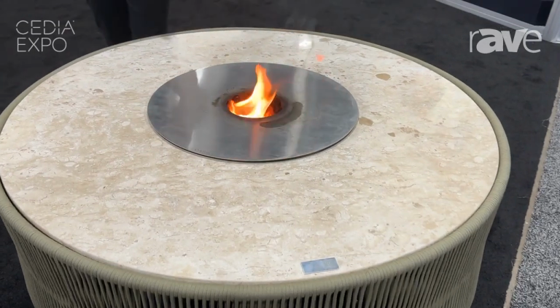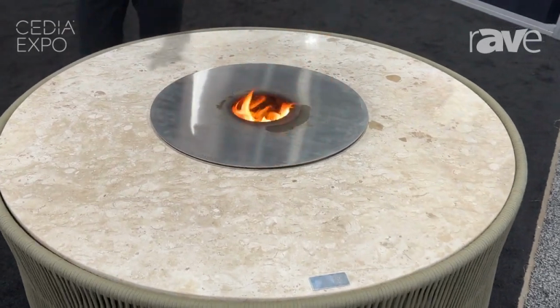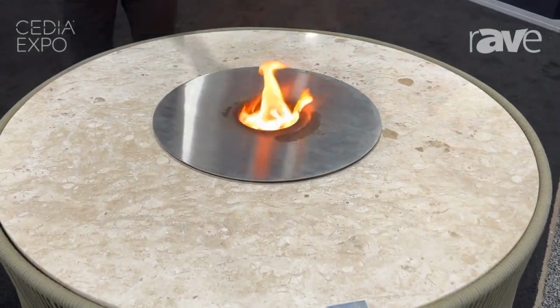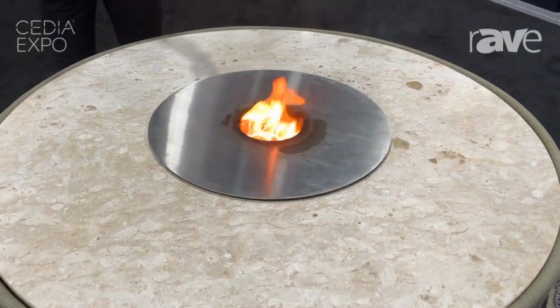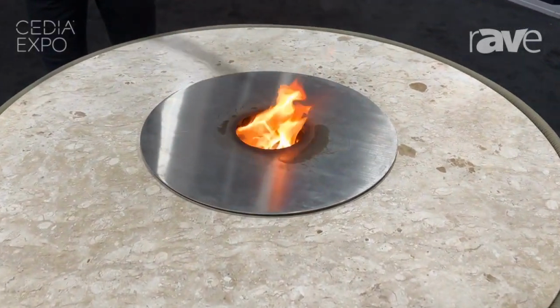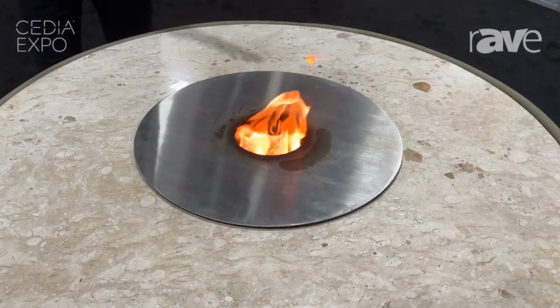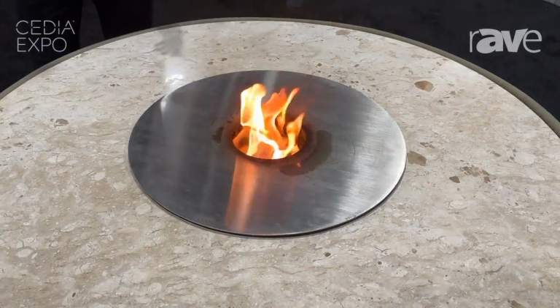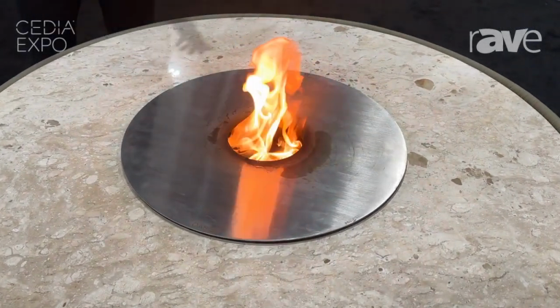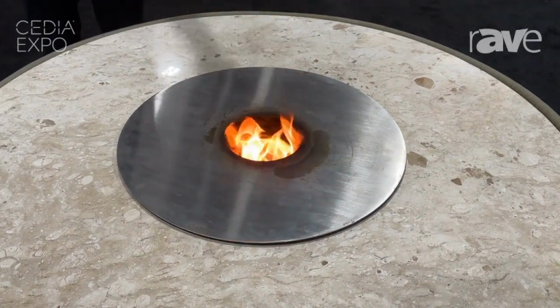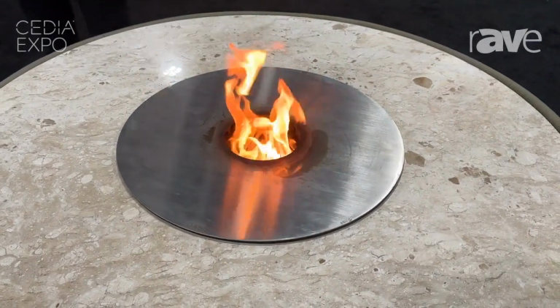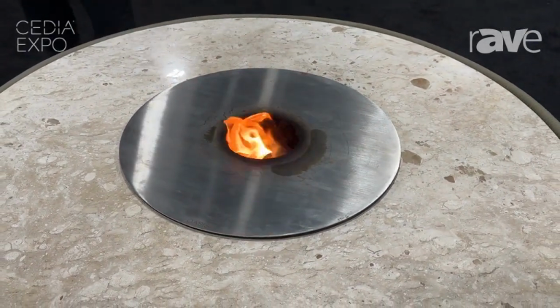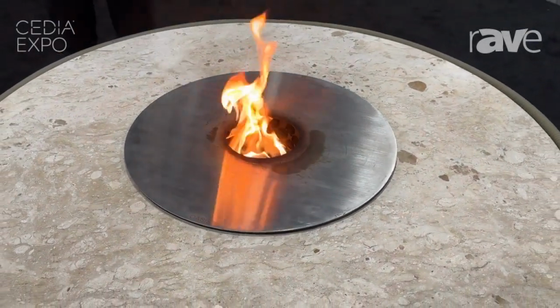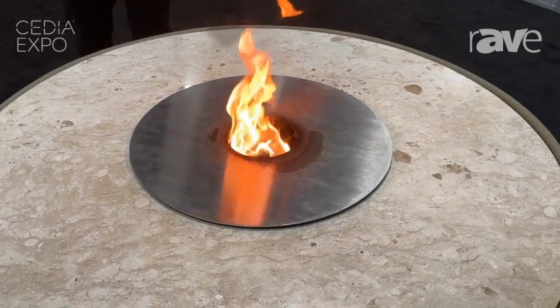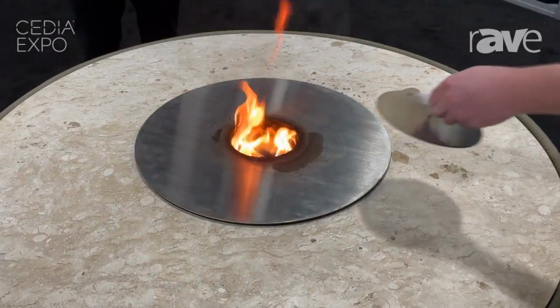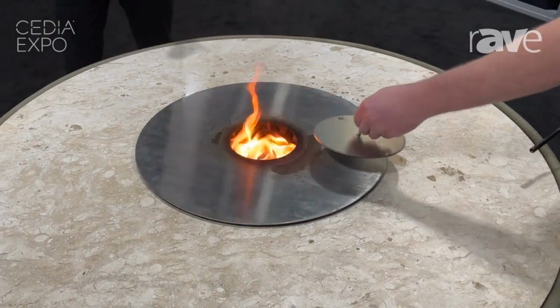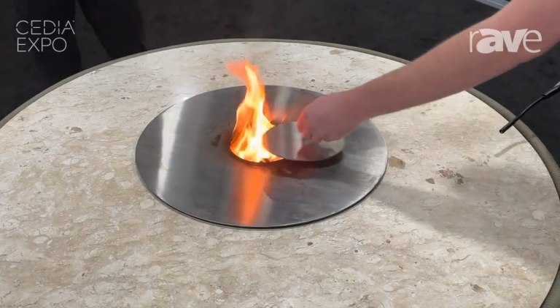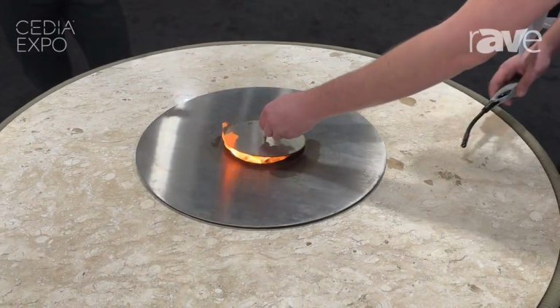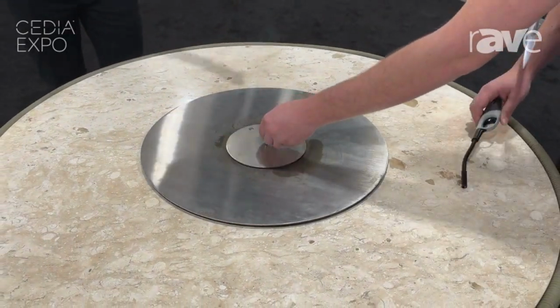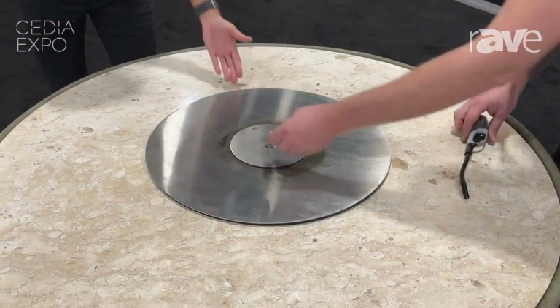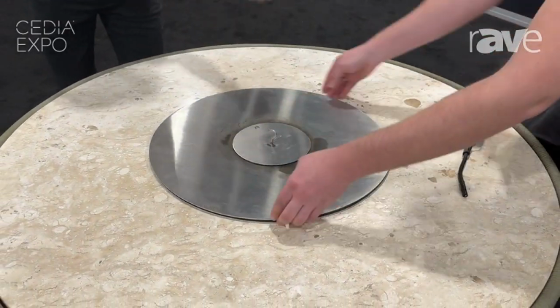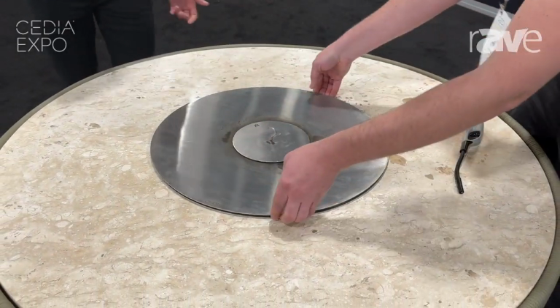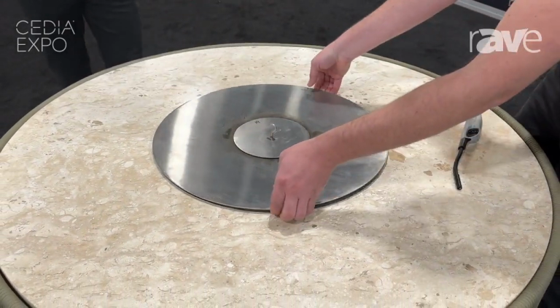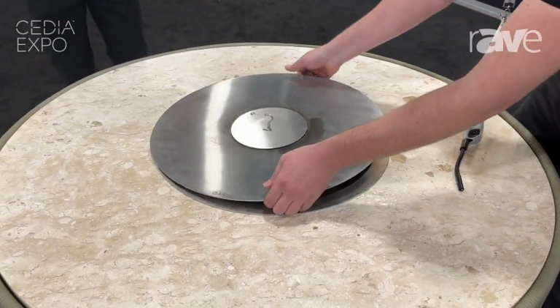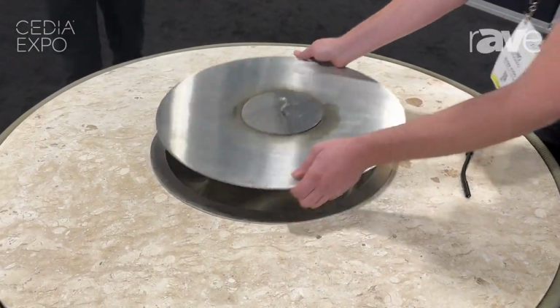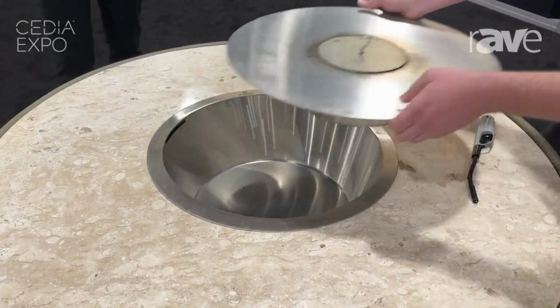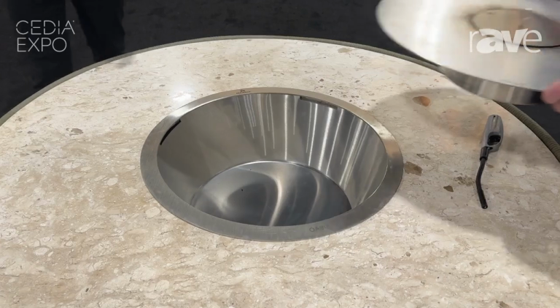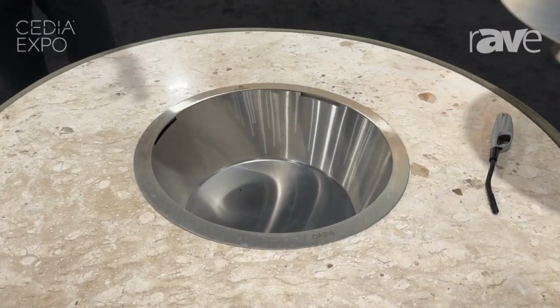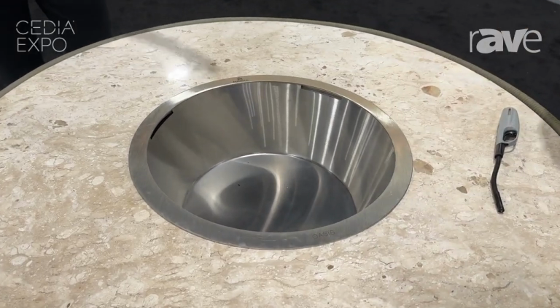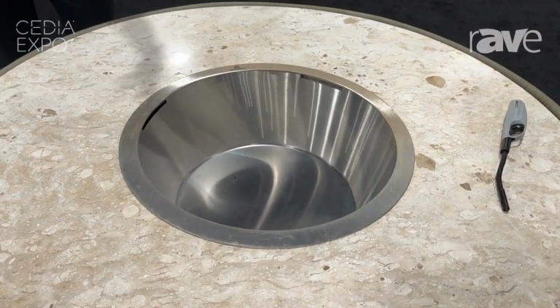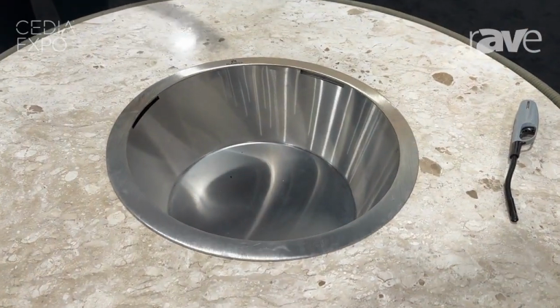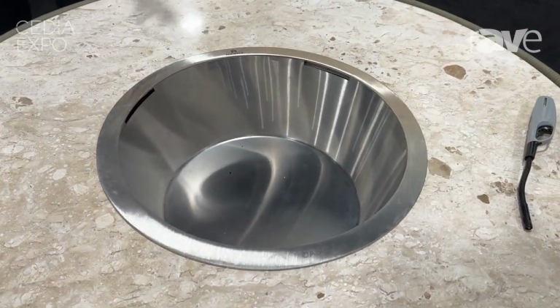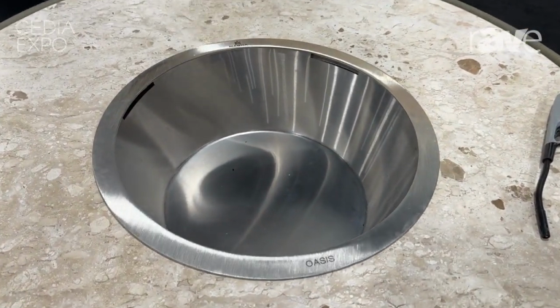Now we have alcohol fire pits, so you can see it here. And in this model it's a dual one. You can lift it up, and you have a nice bucket for a beverage, so it's a nice one.